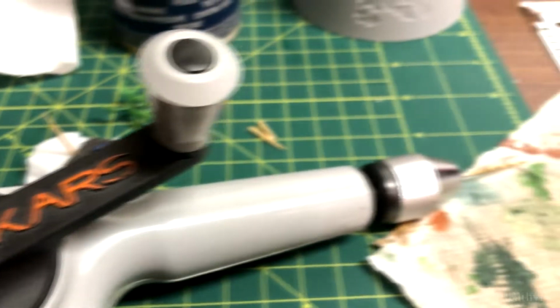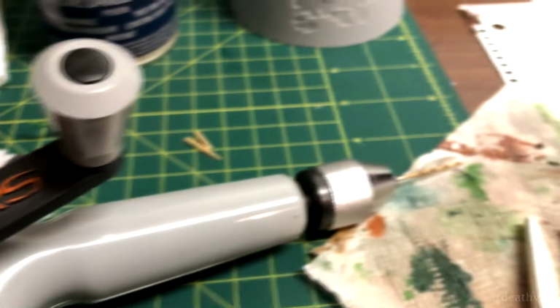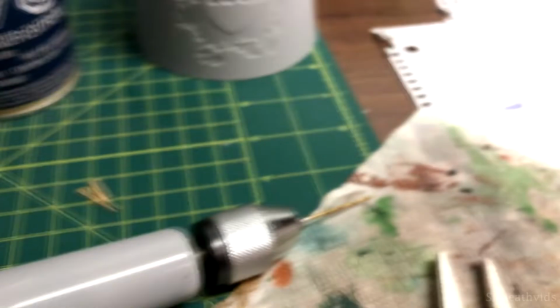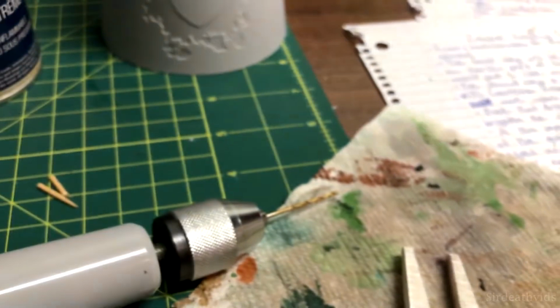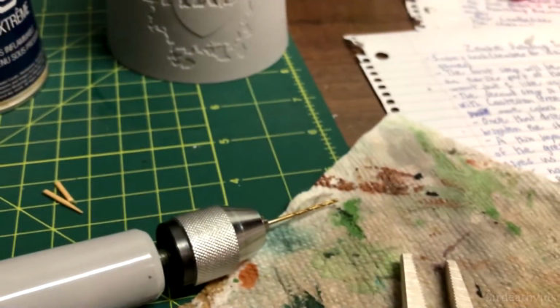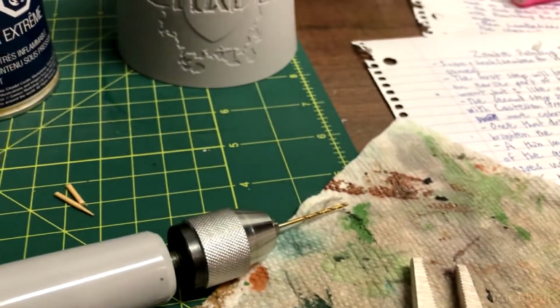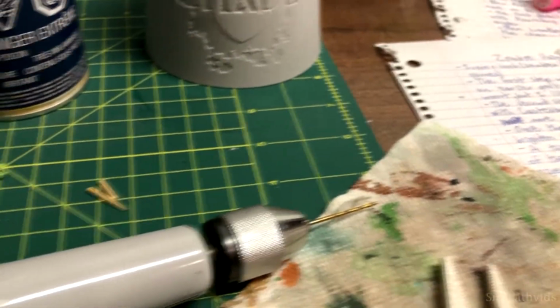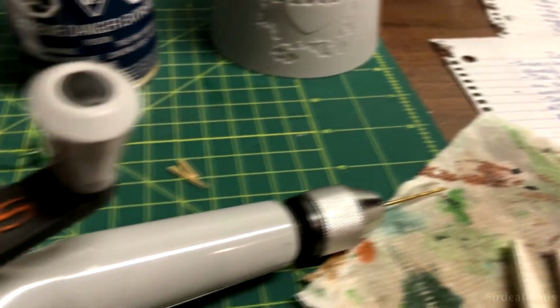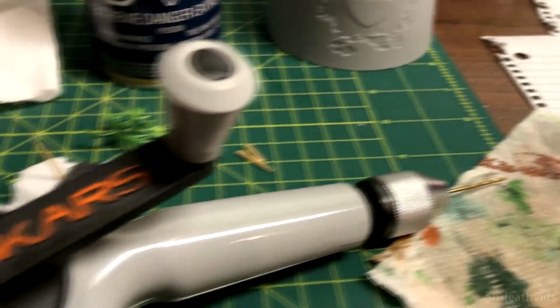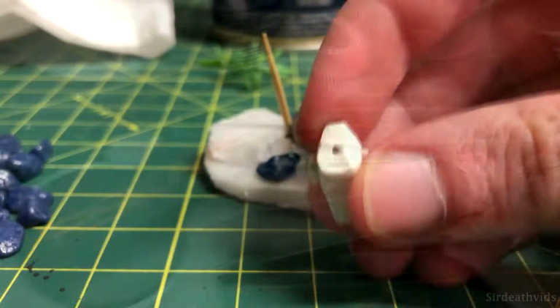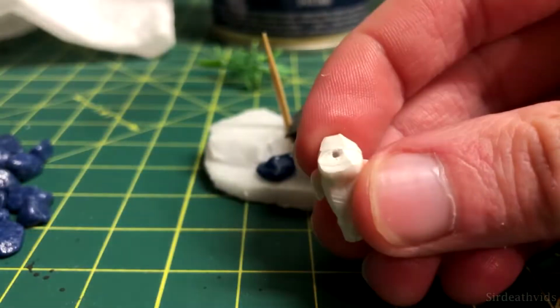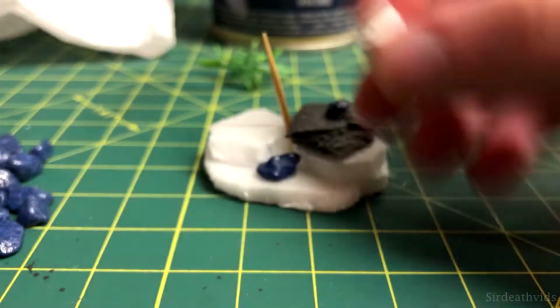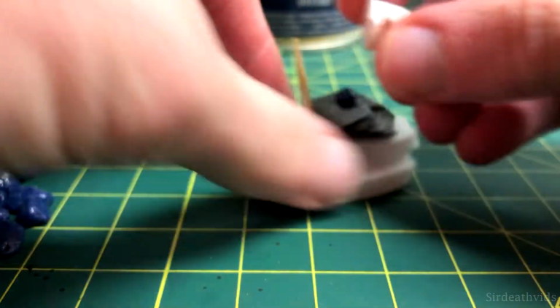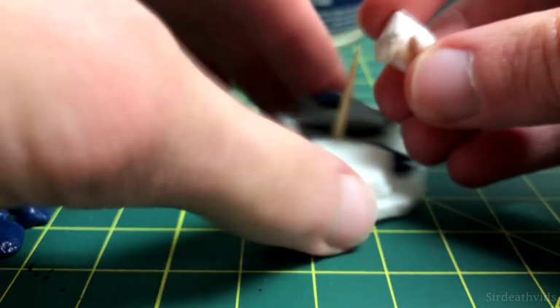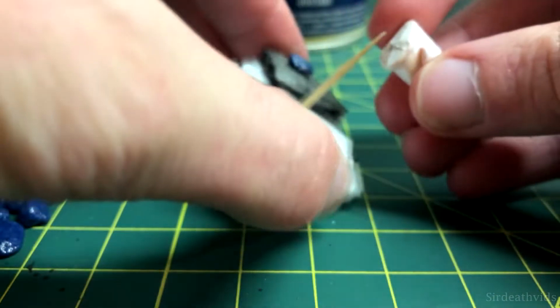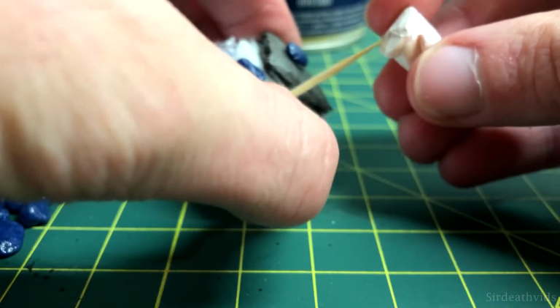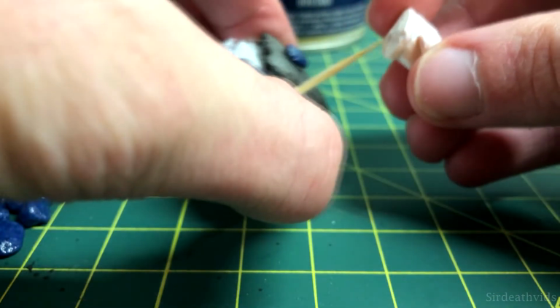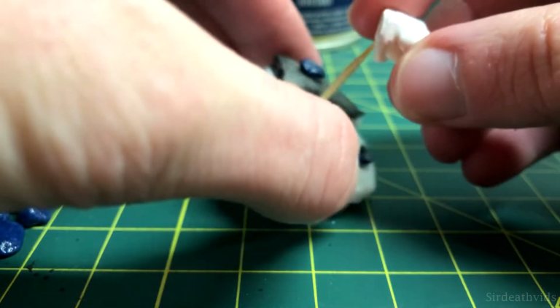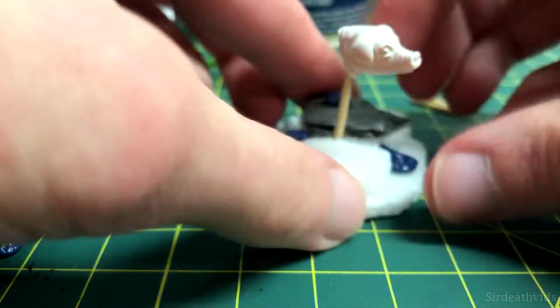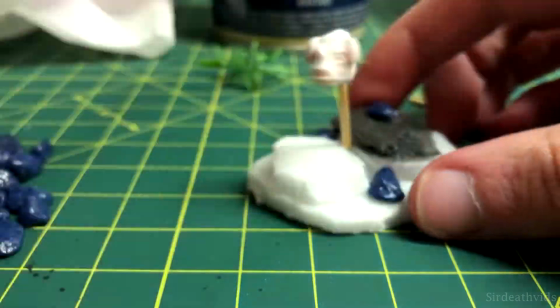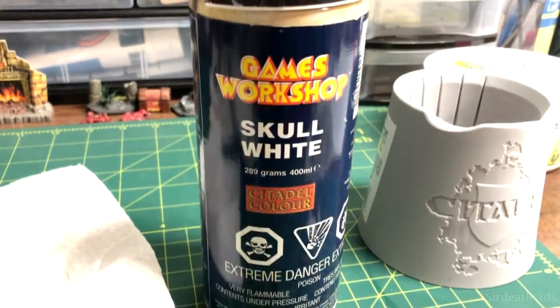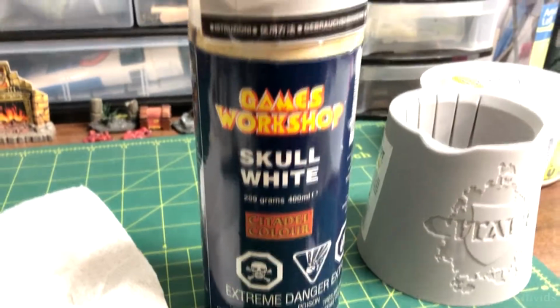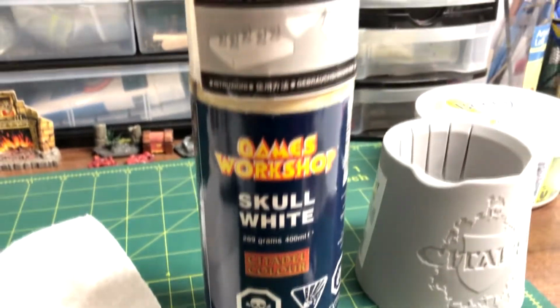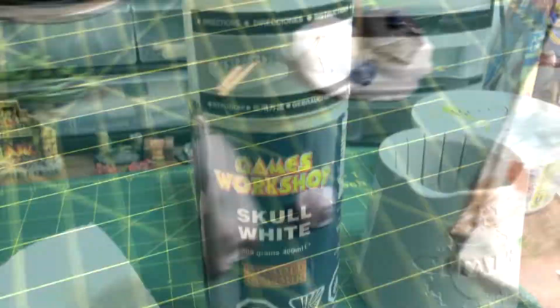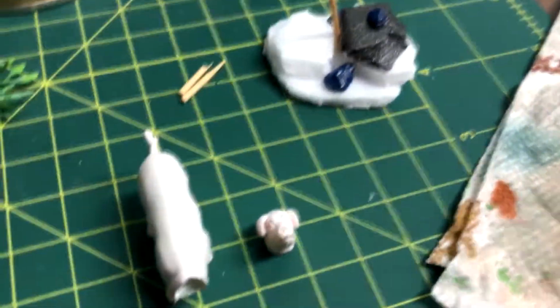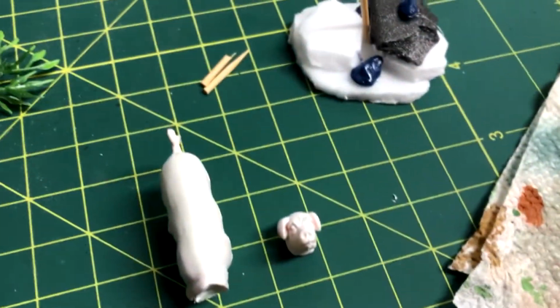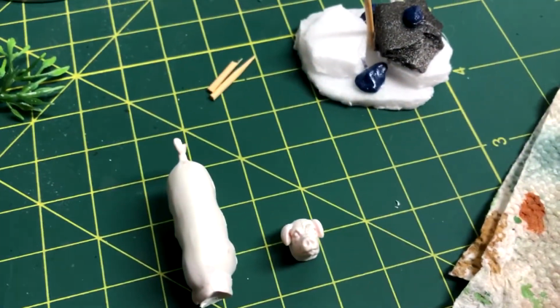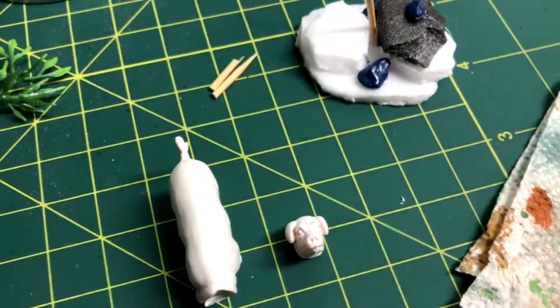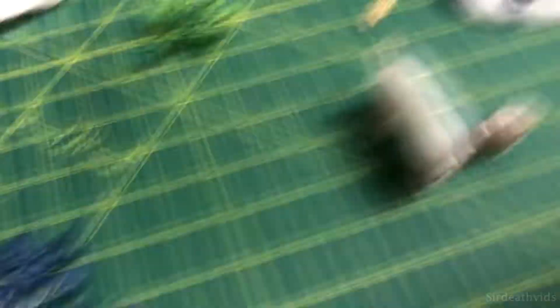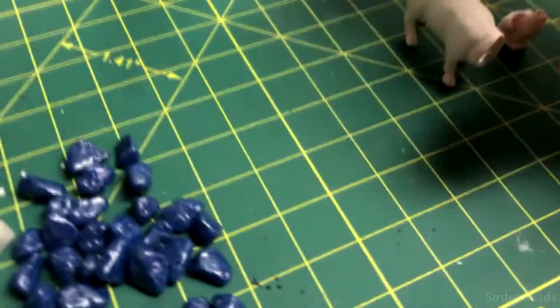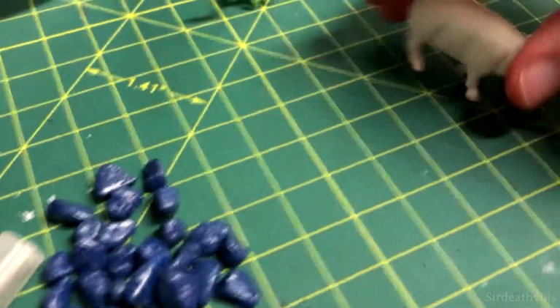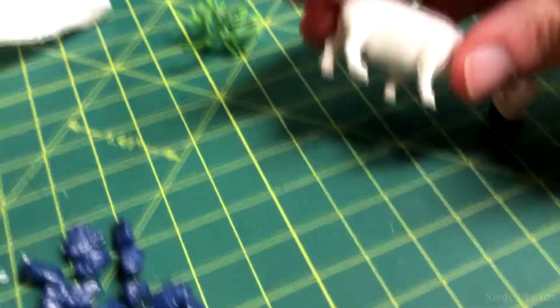I took my drill again and drilled a hole on an angle into the pig's head so that it would sit on the spike properly. I also primed the pig with Skull White Primer so that I could paint over top of the cheap factory paint.